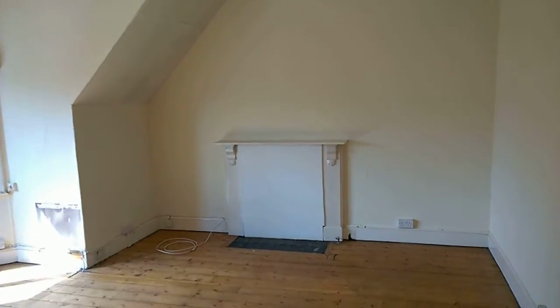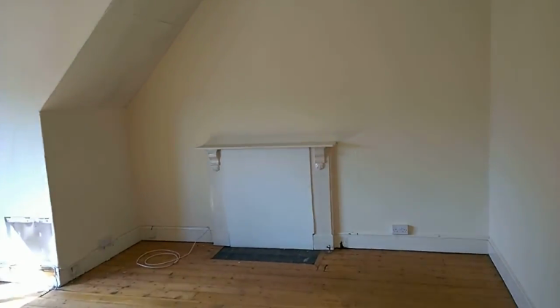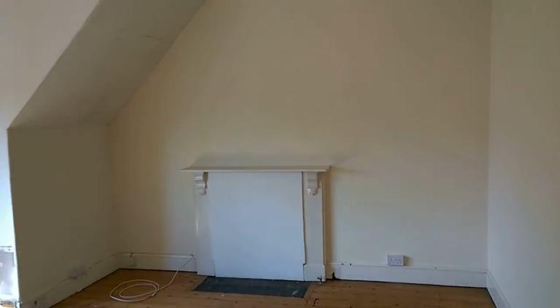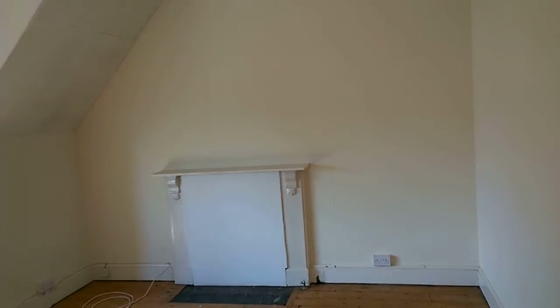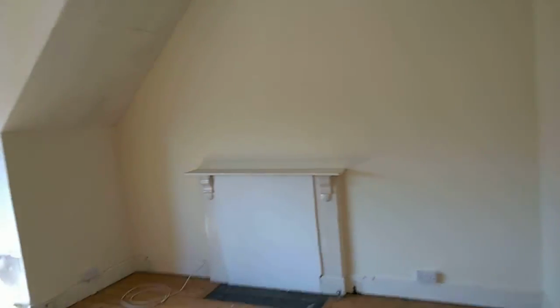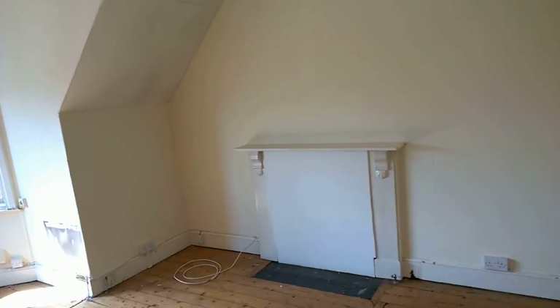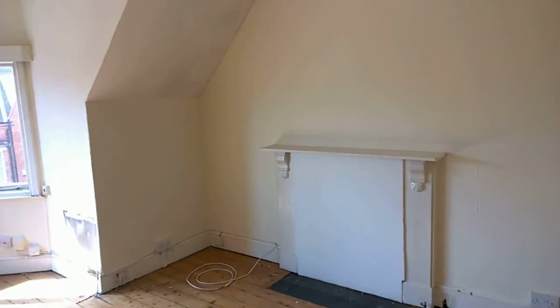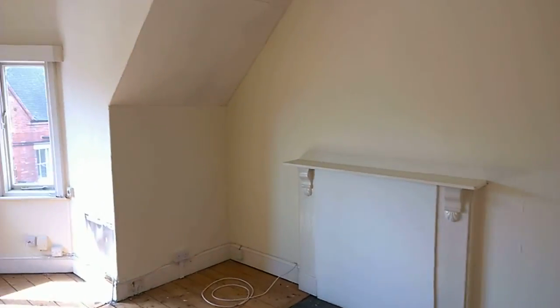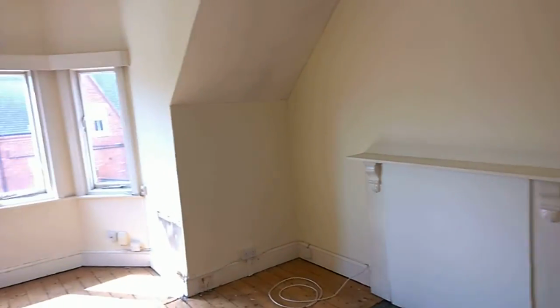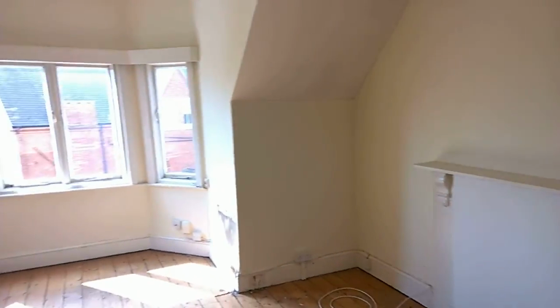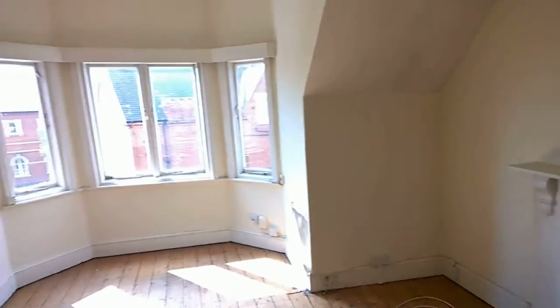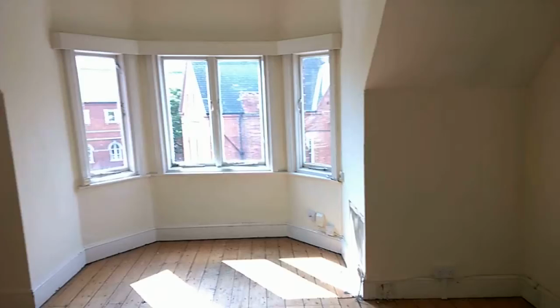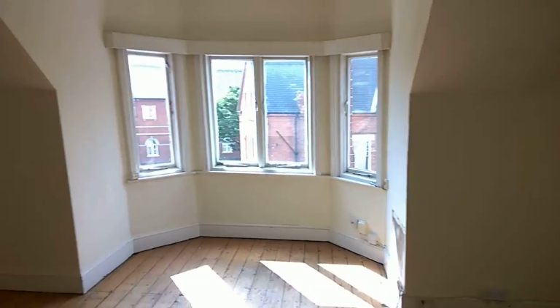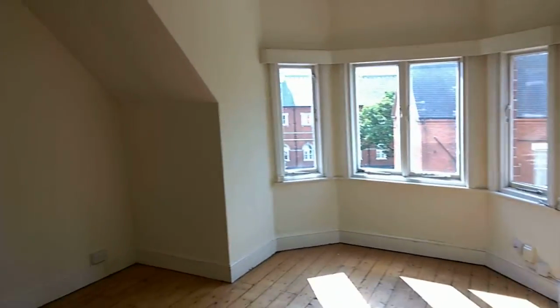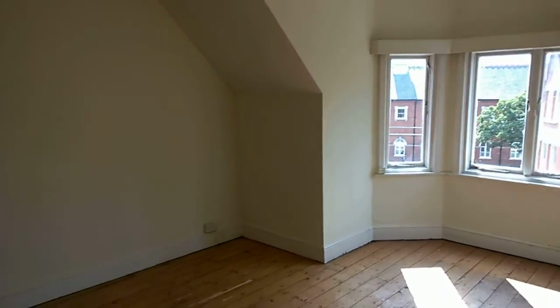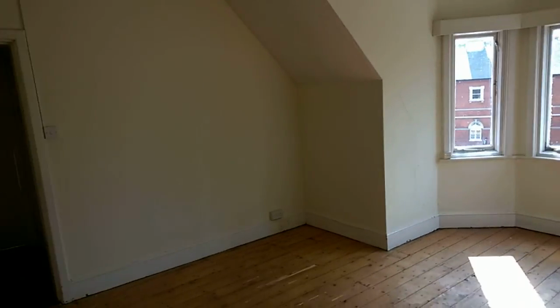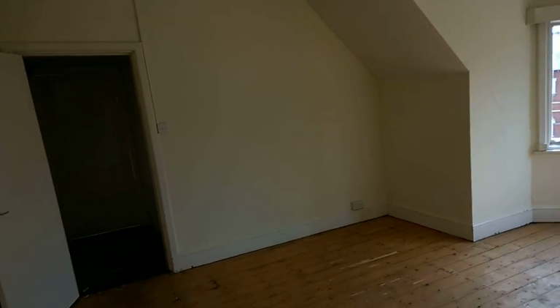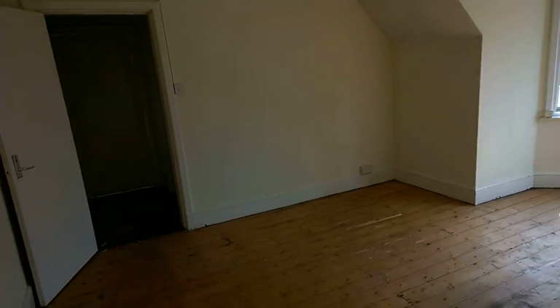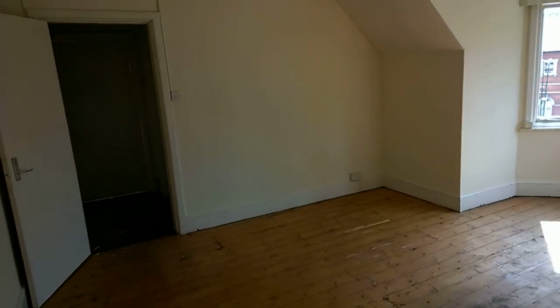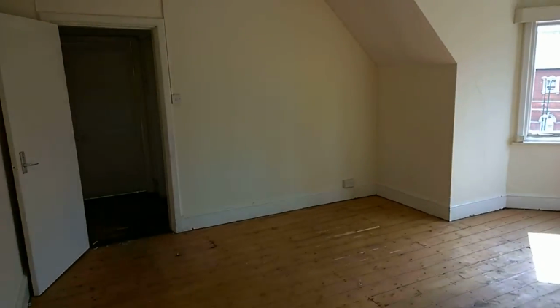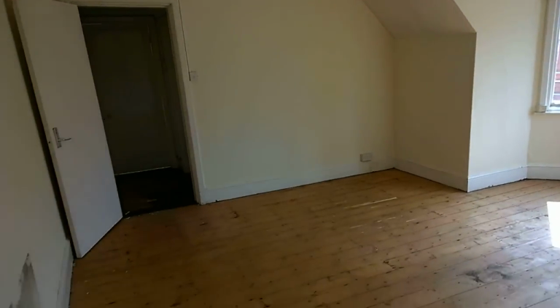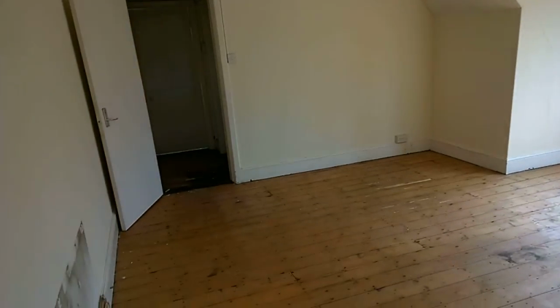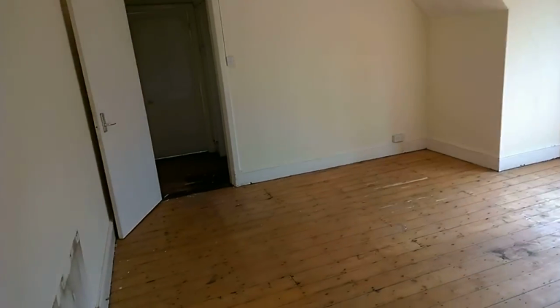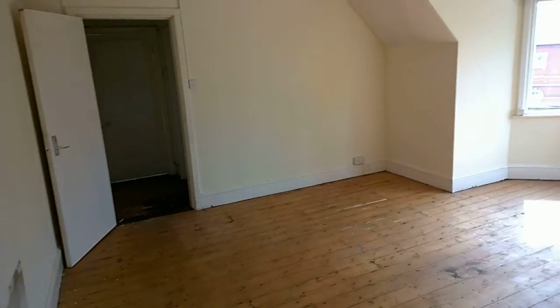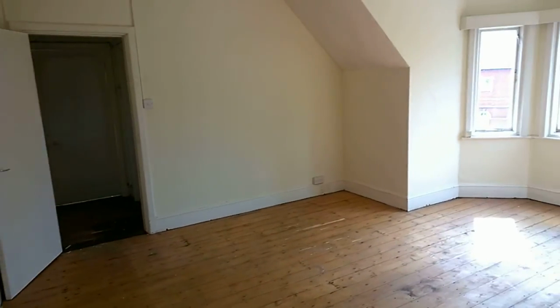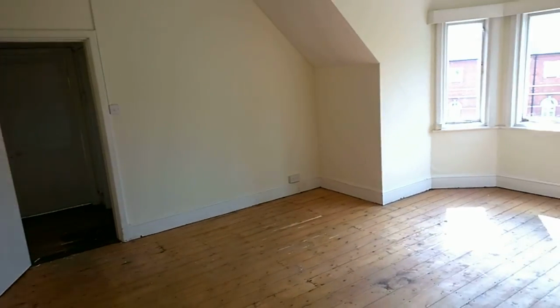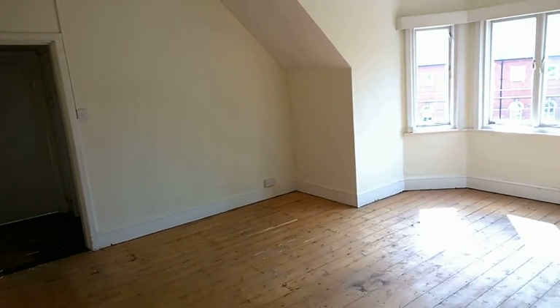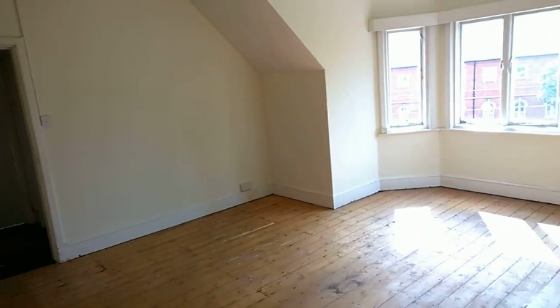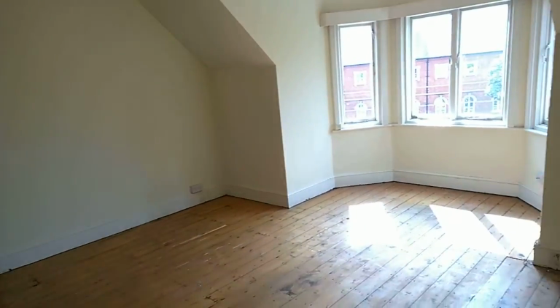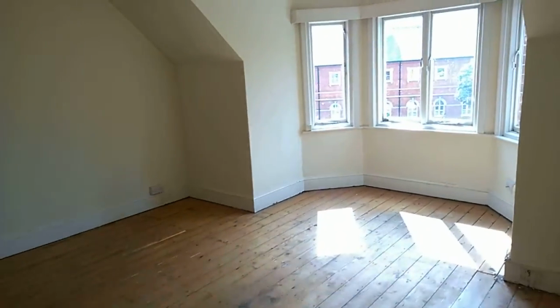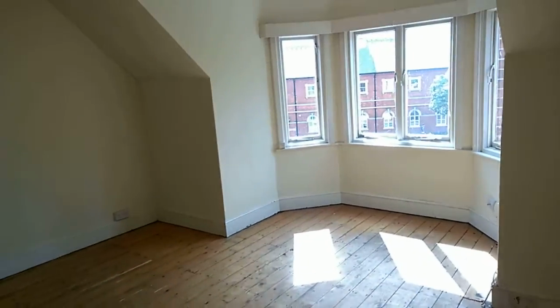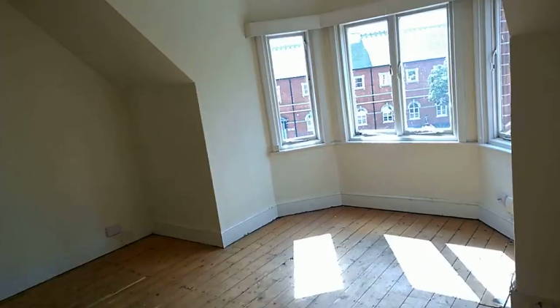Okay, first property update in a new project we've just taken on. We've got three flats in the park area of Nottingham. I'm on the top floor flat and I'm just going to go through.